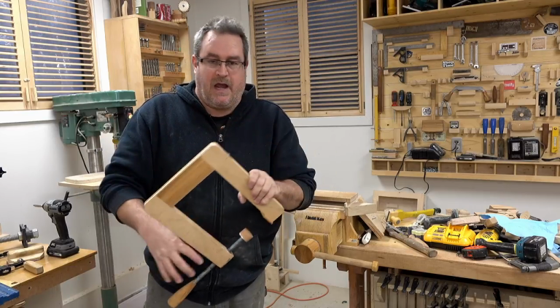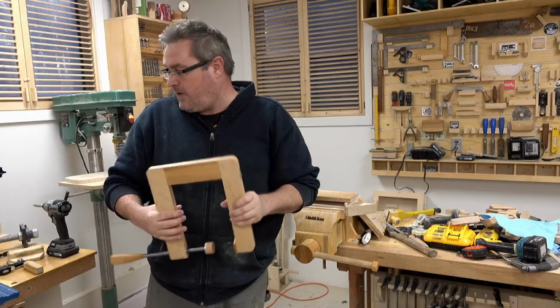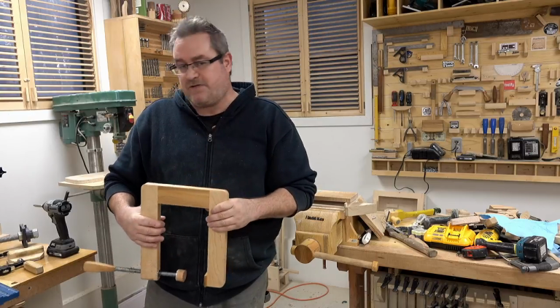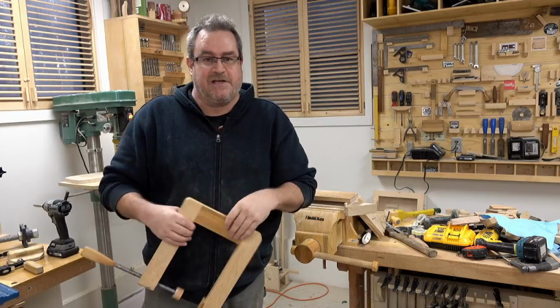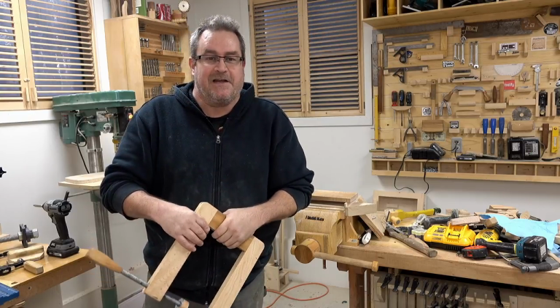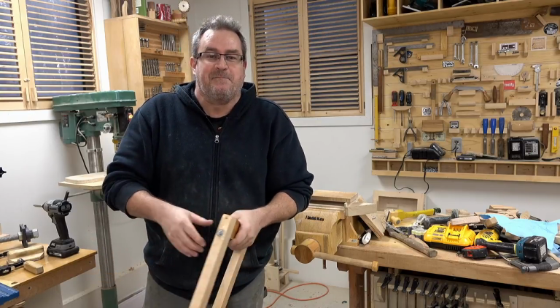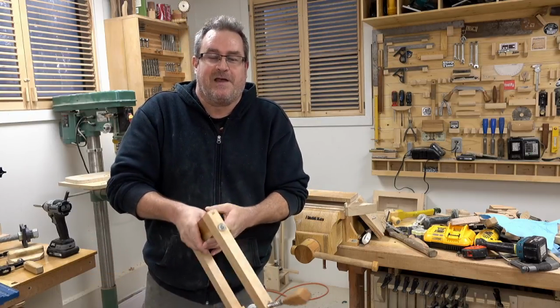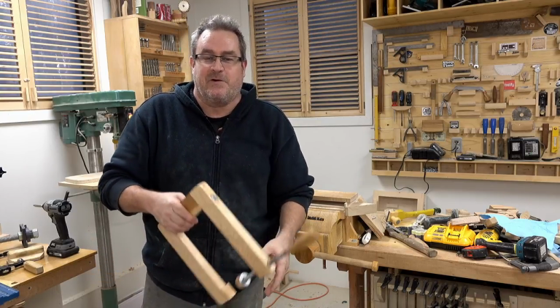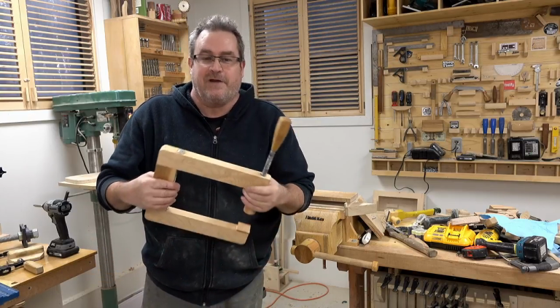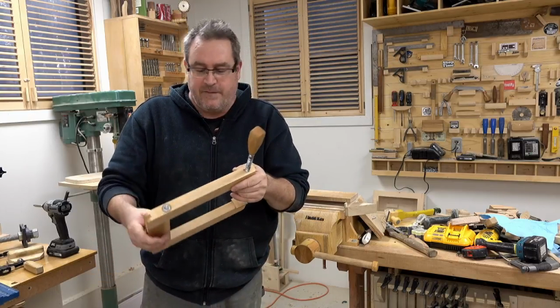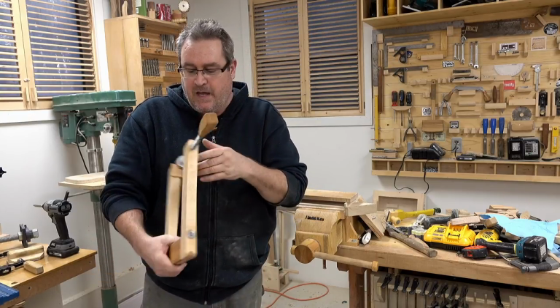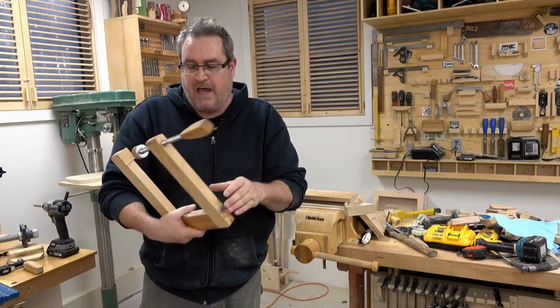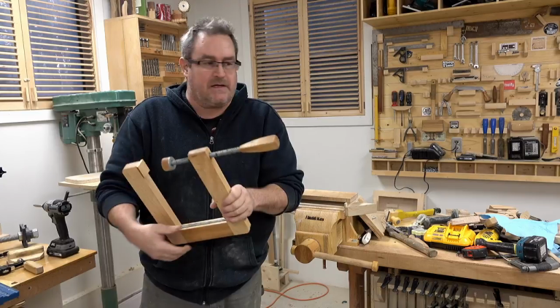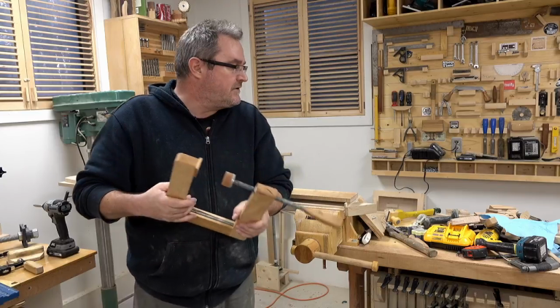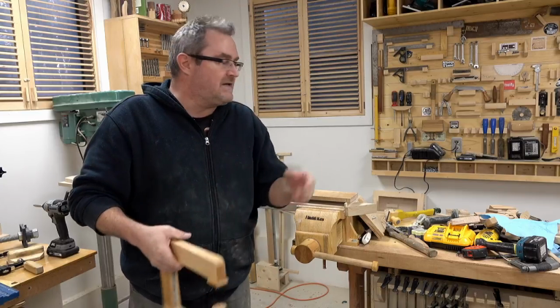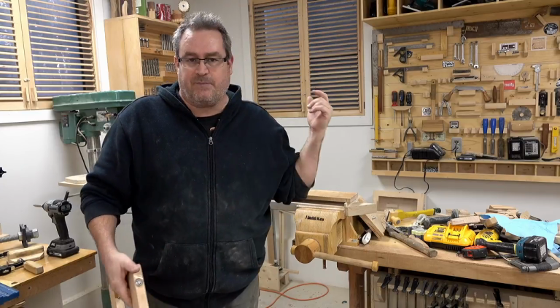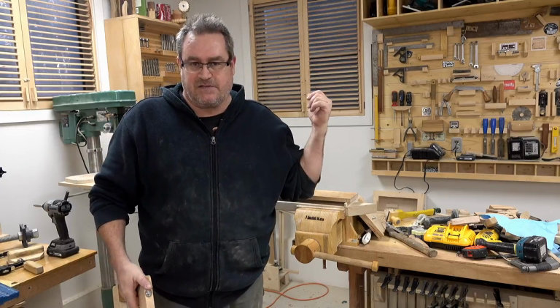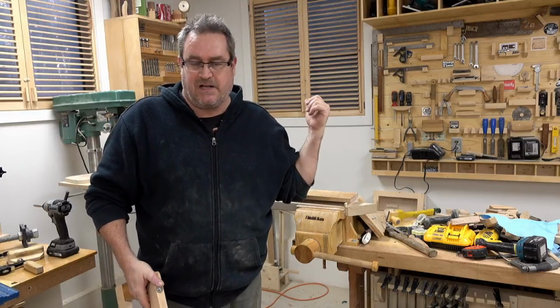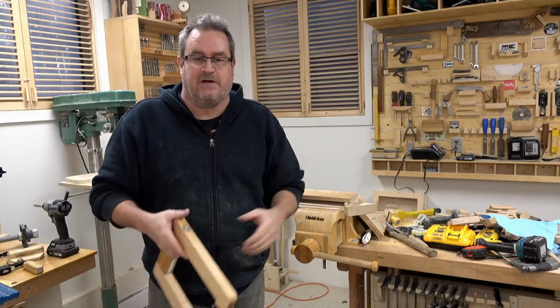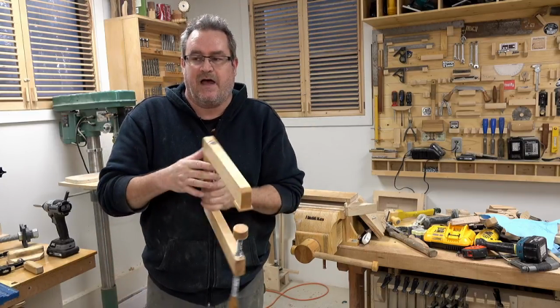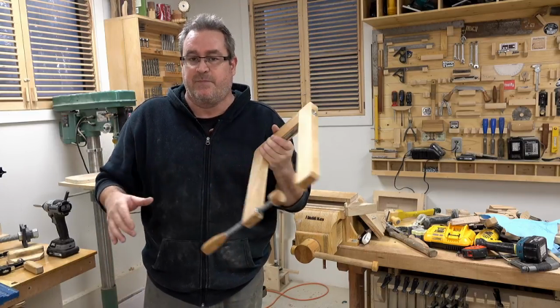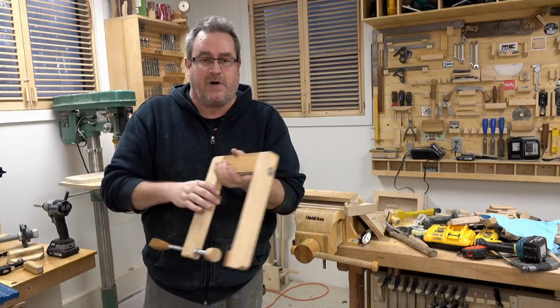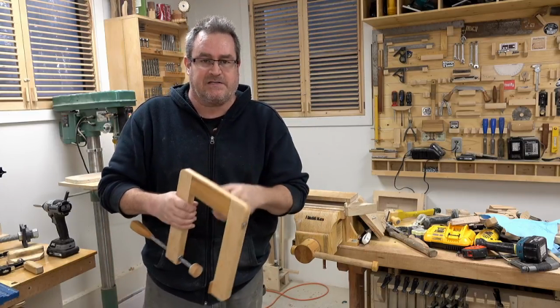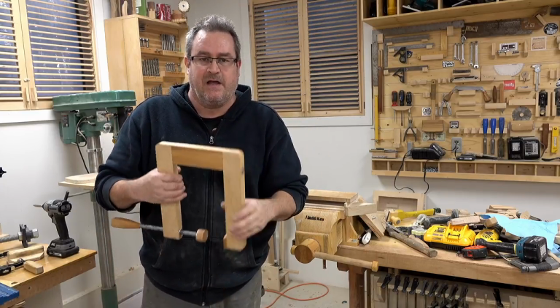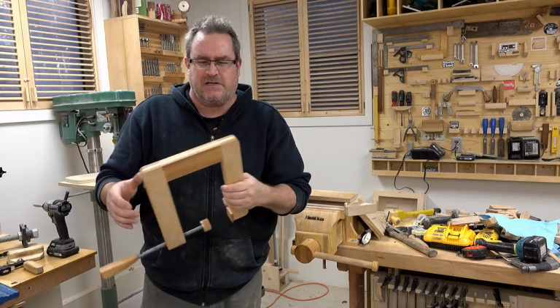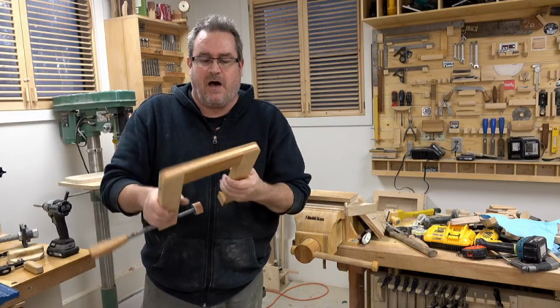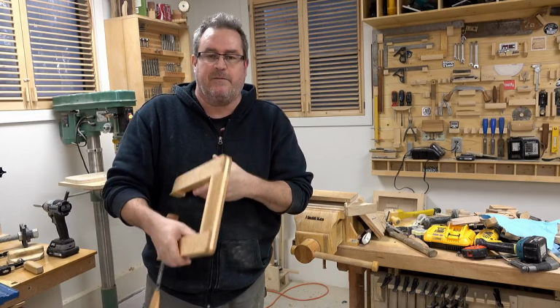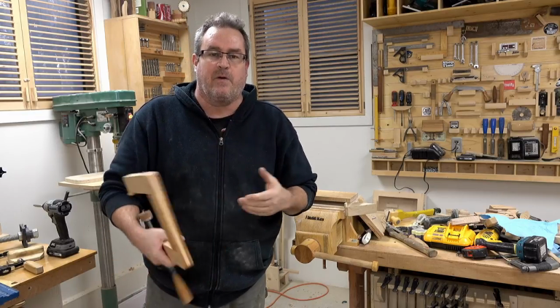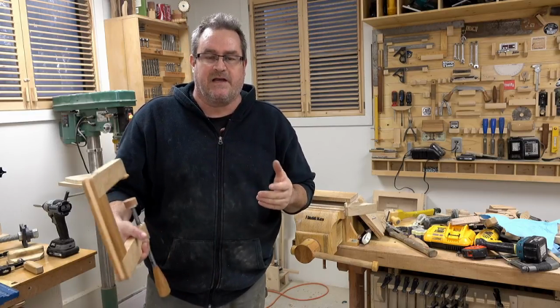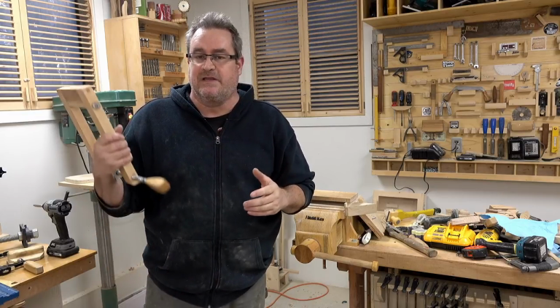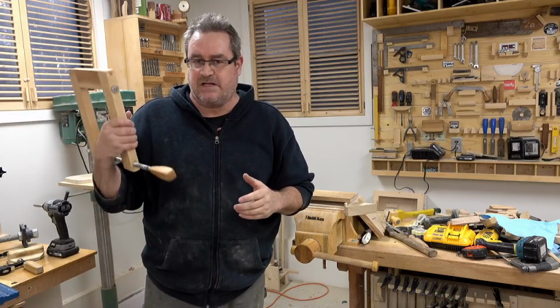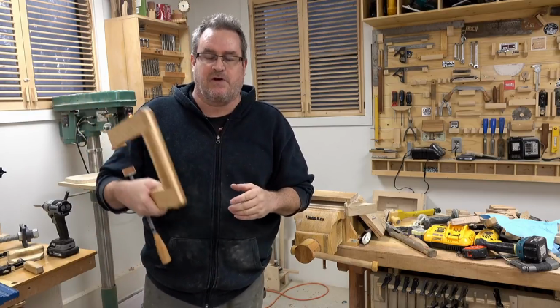Anyway, I hope this was enlightening — what you heard of it anyway. If you're interested in any of the projects or clamps shown here, I have build projects on just about all of them on my website, and there will be links in the description.